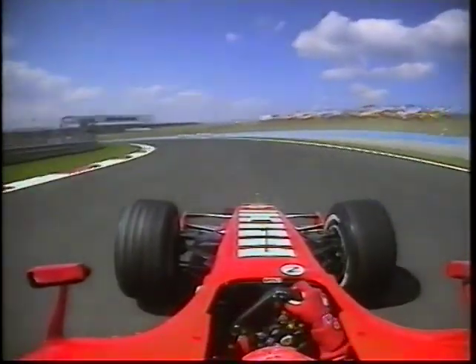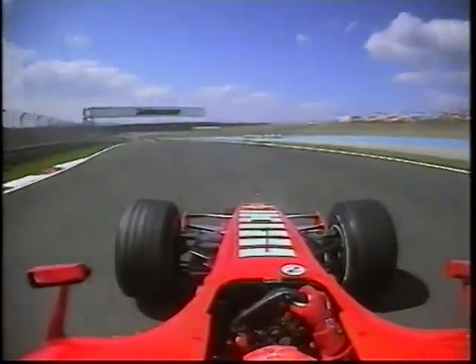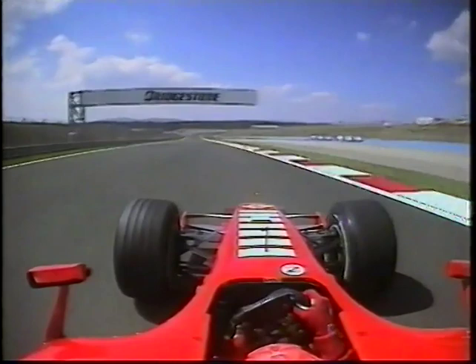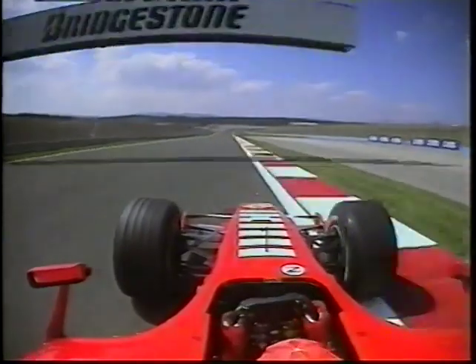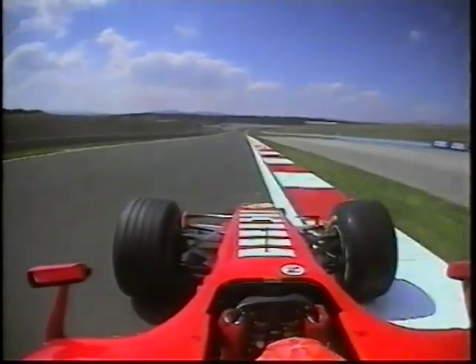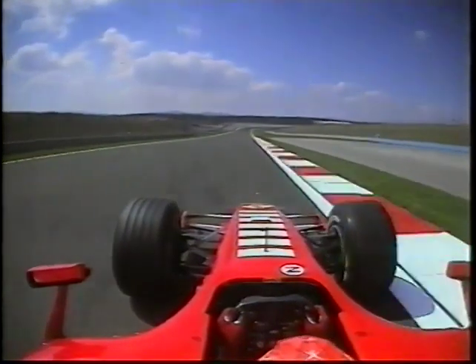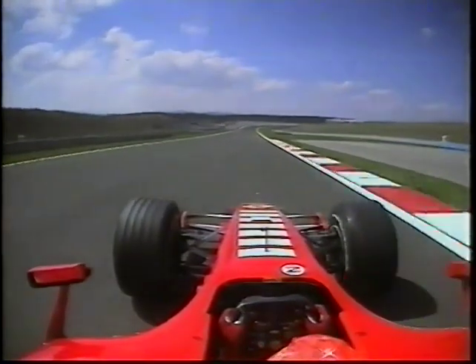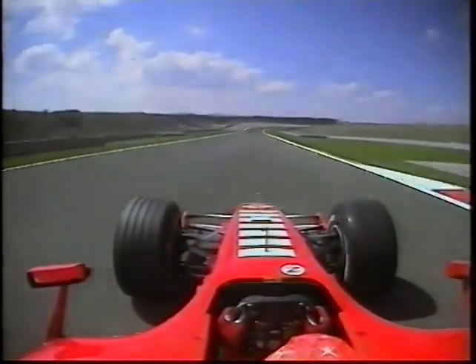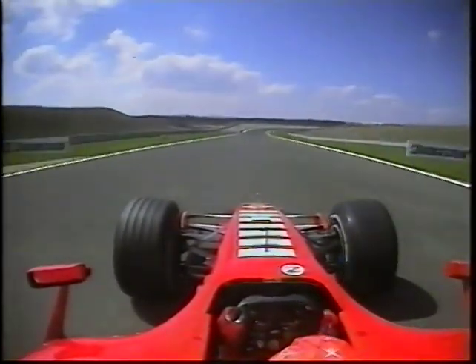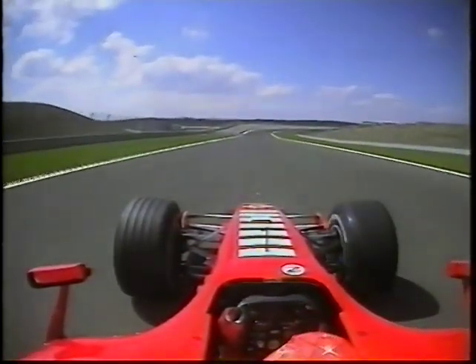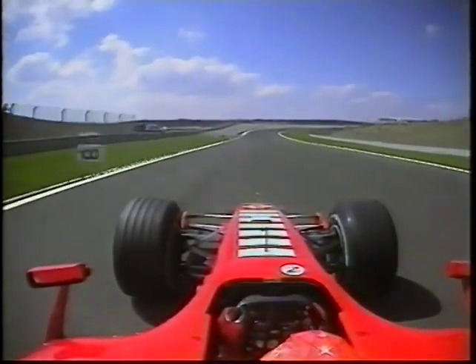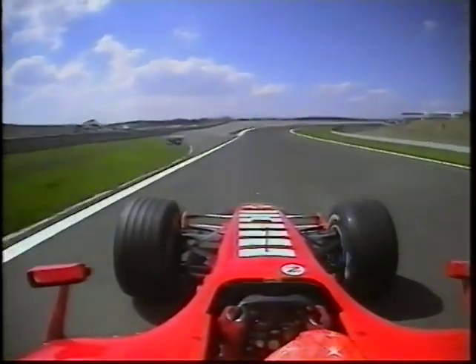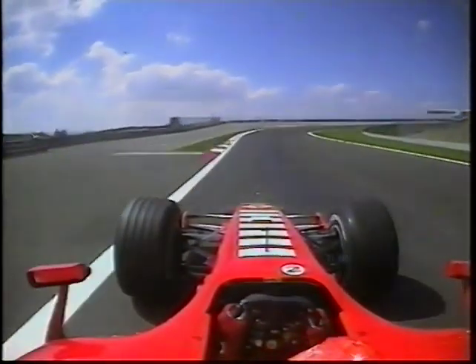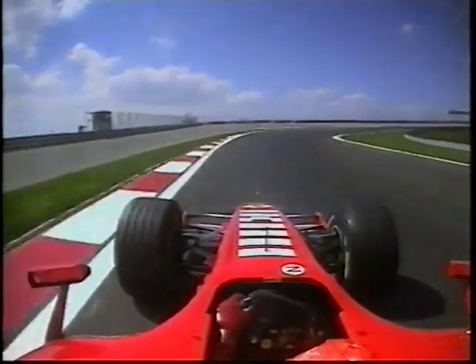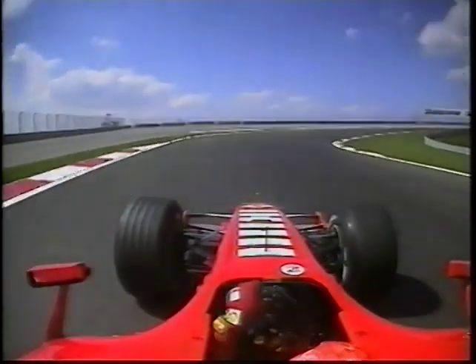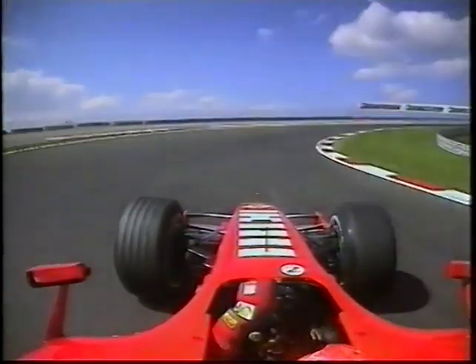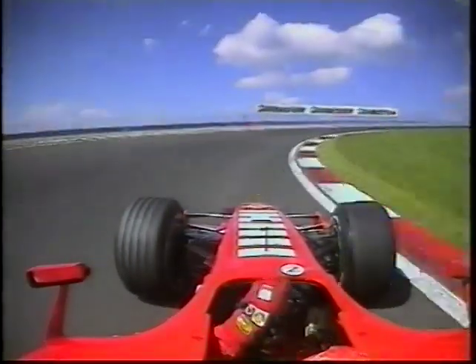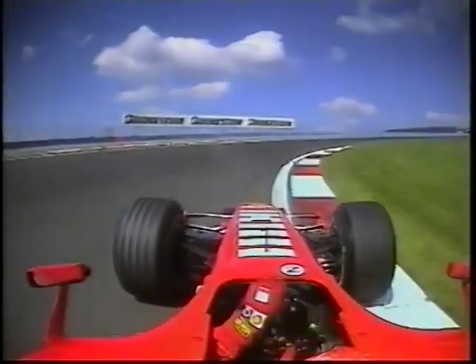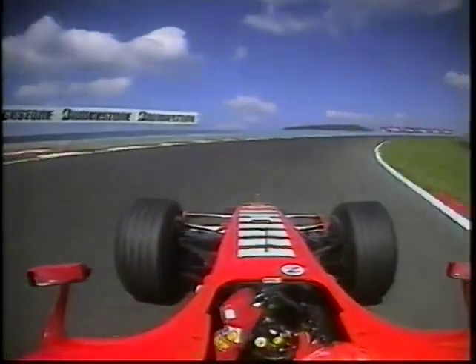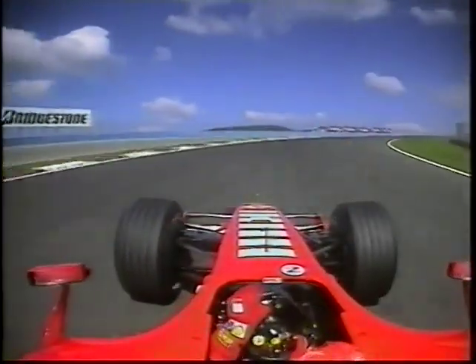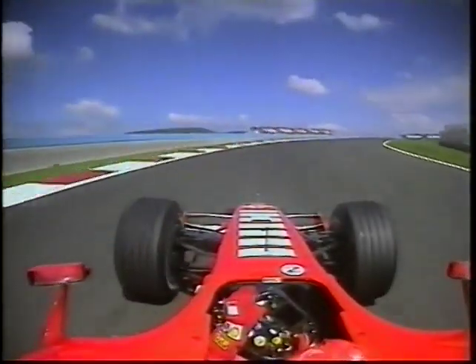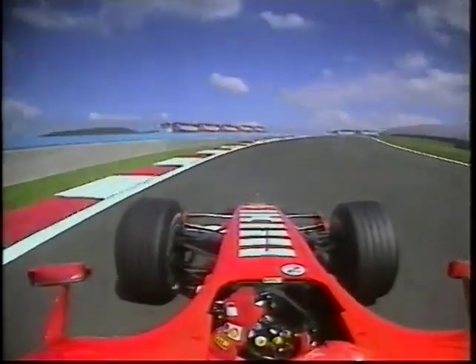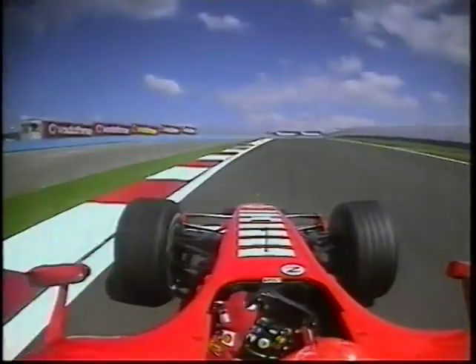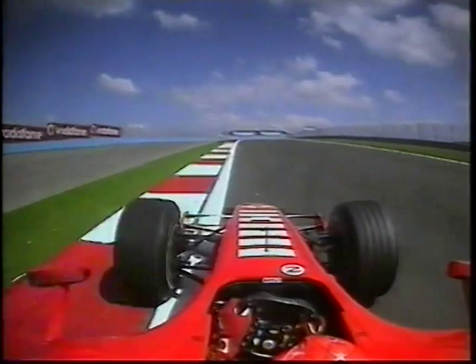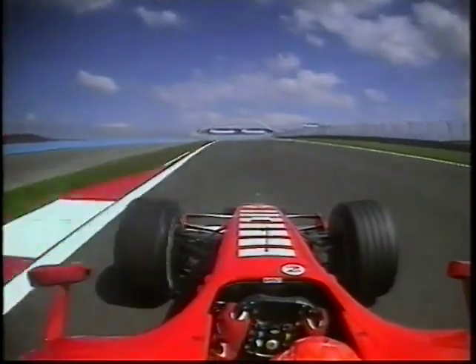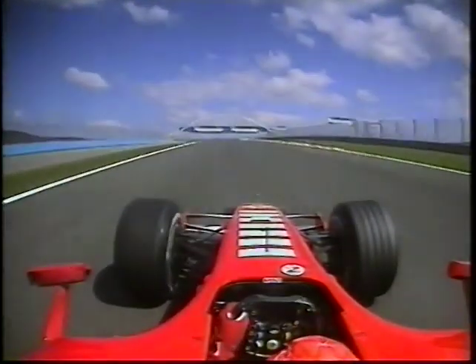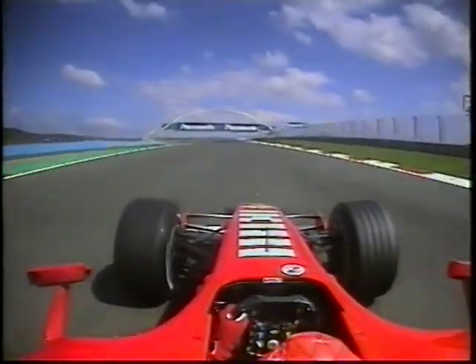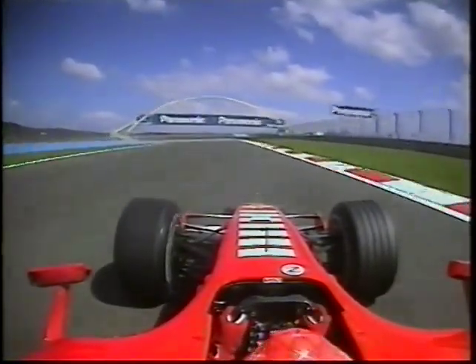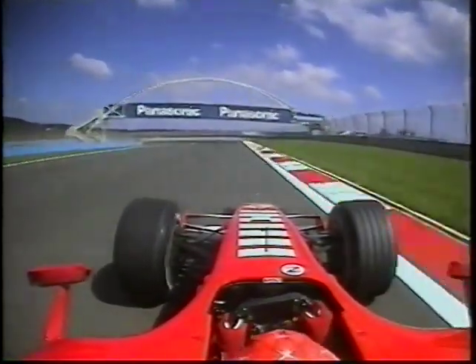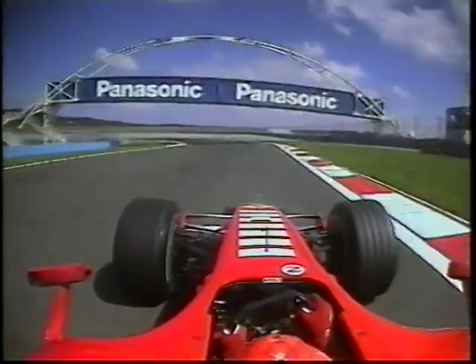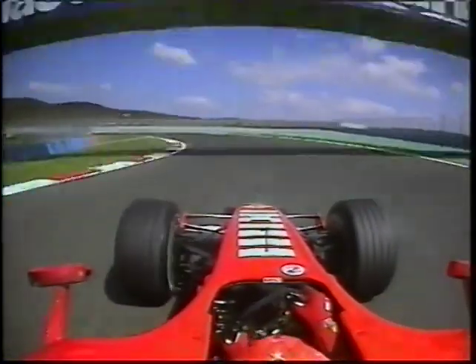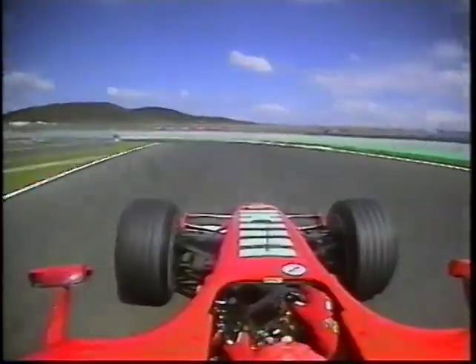Now he can really get on with it — bringing it to the left-hand side at 170 miles an hour. He'll use the kerb on the left as the braking point, turning into the foot of the hill where the car will slow down more than normal. The amazing four-part Turn 8 is ahead of us.